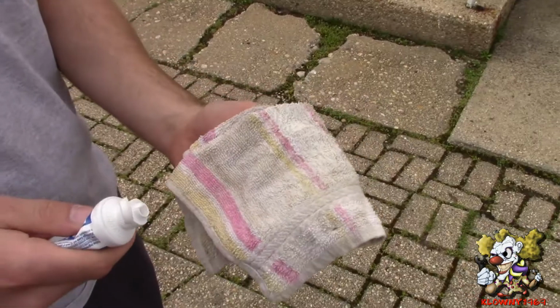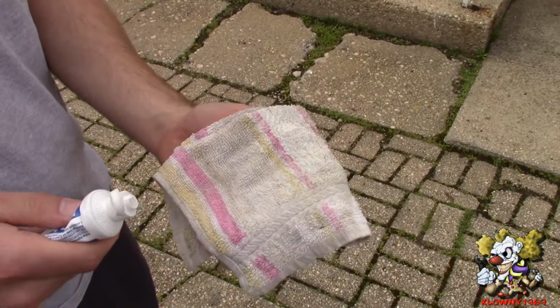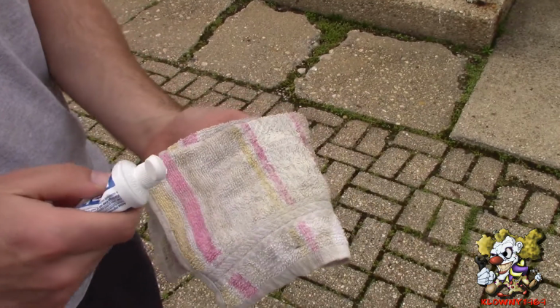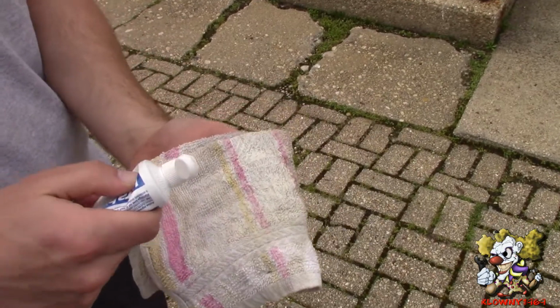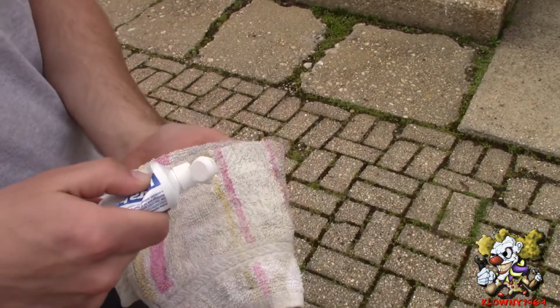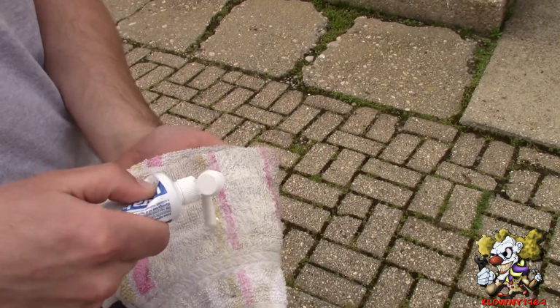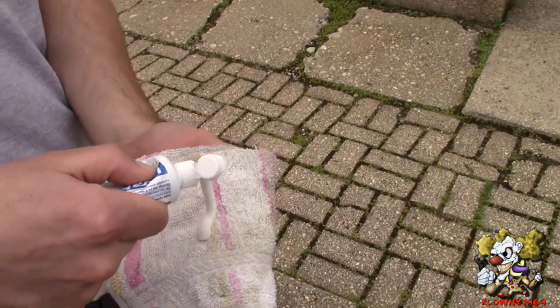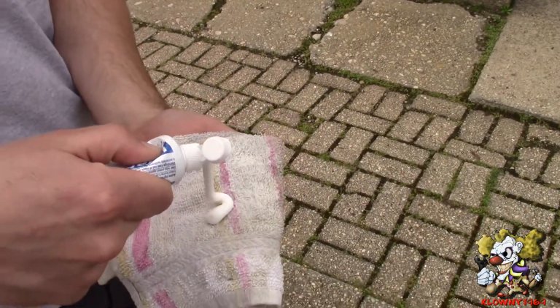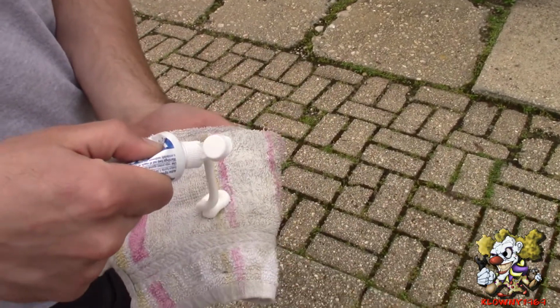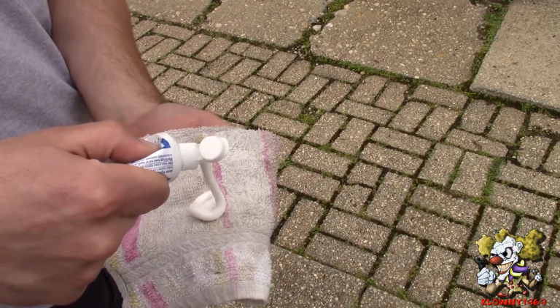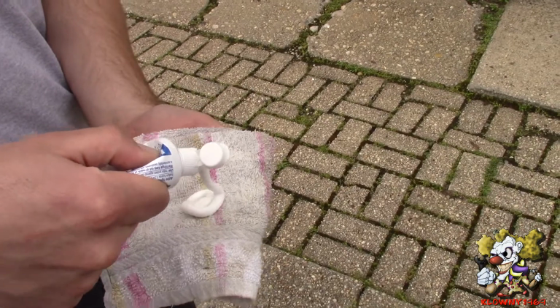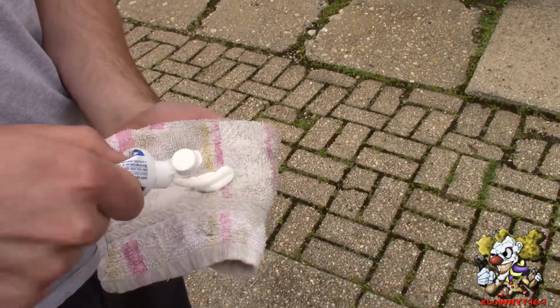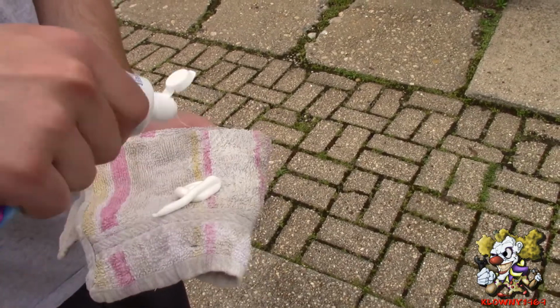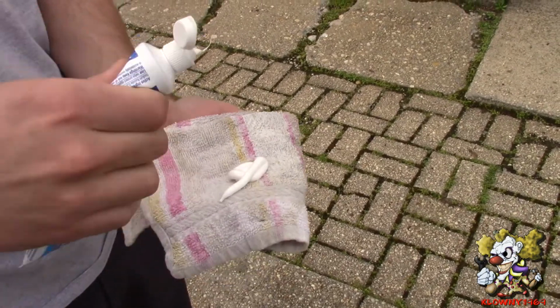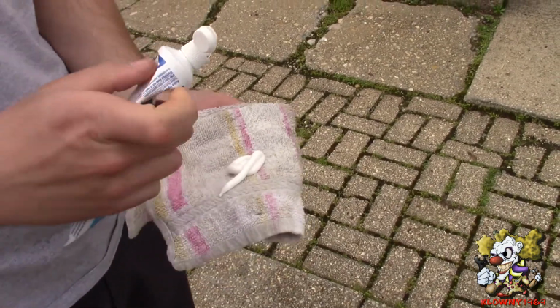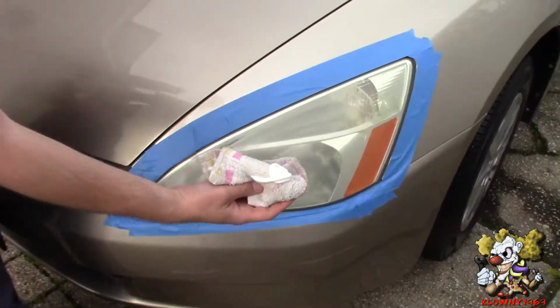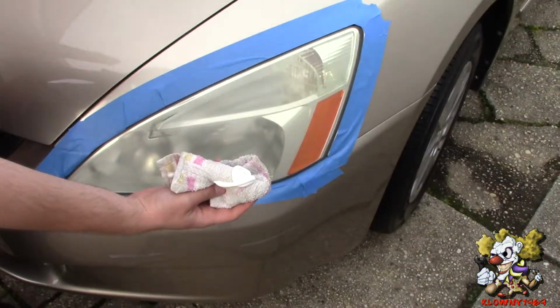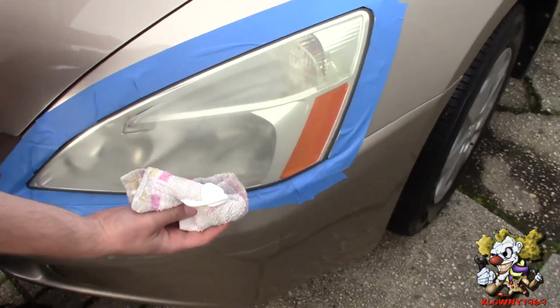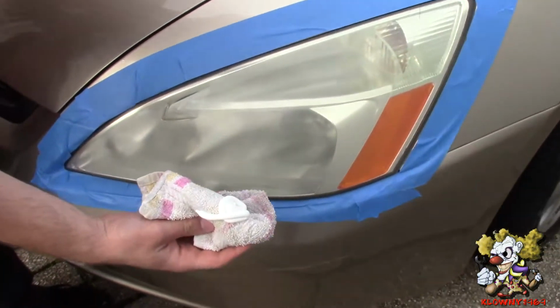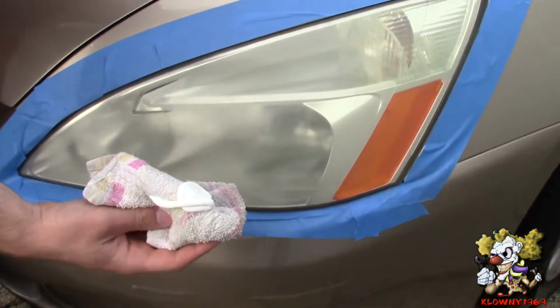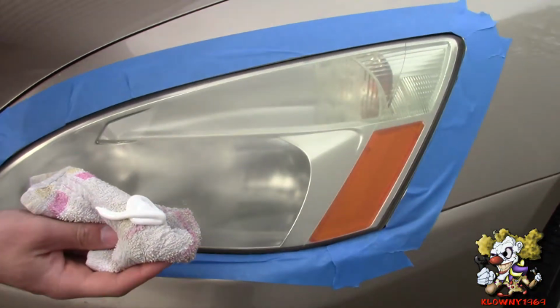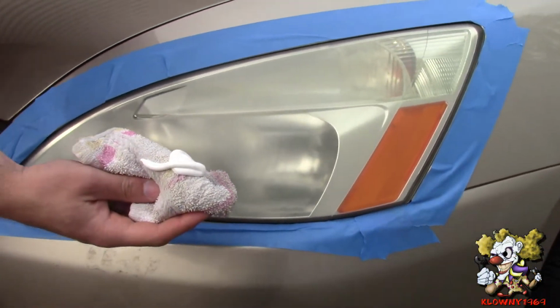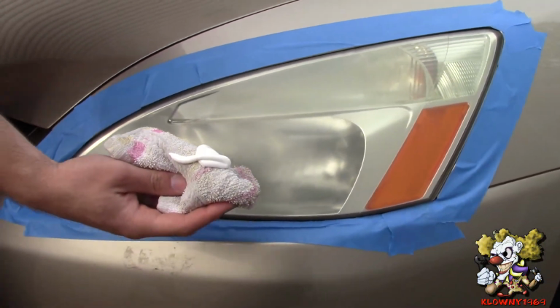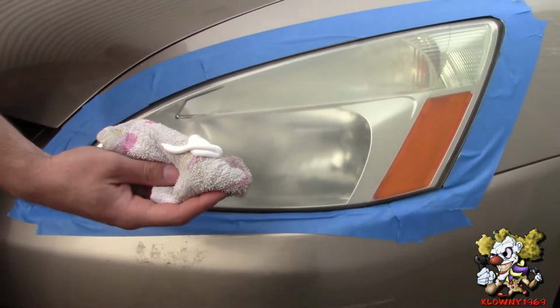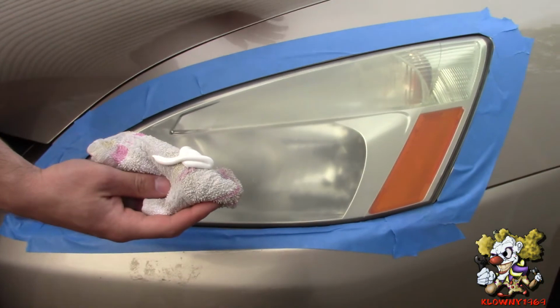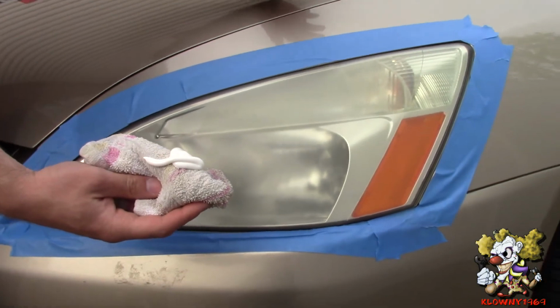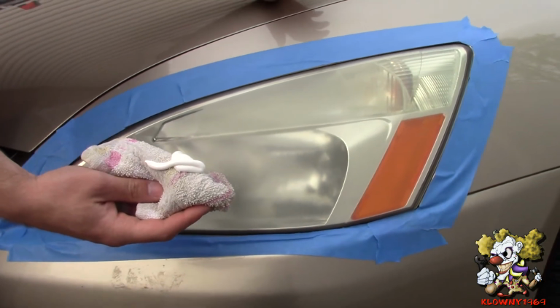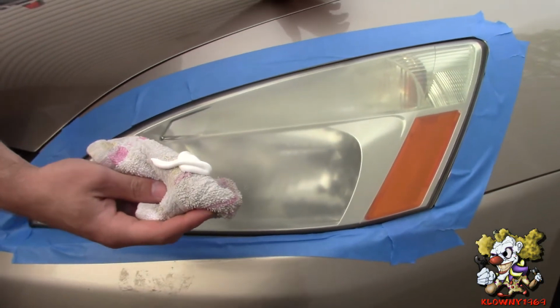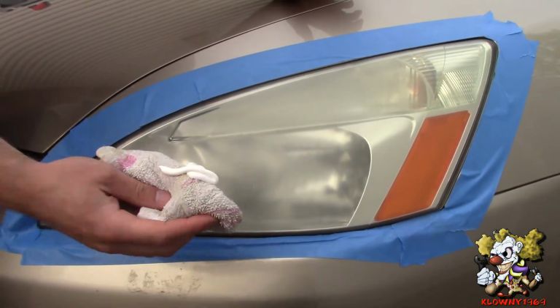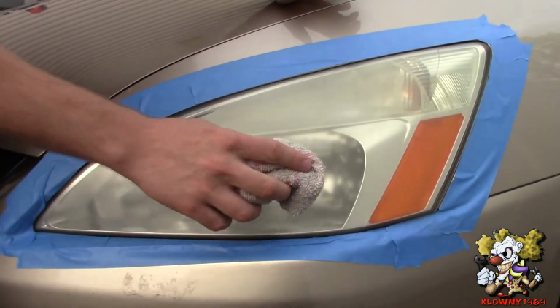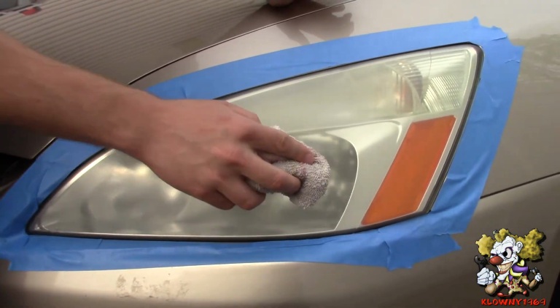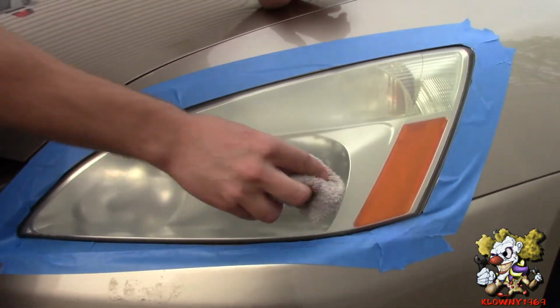Get yourself a dish rag and put some toothpaste on it. It could be any type of toothpaste — doesn't have to be any particular brand. Then you start rubbing it into the lens.